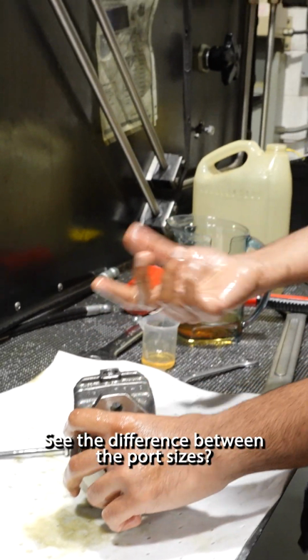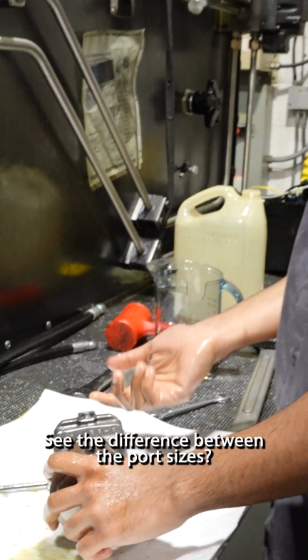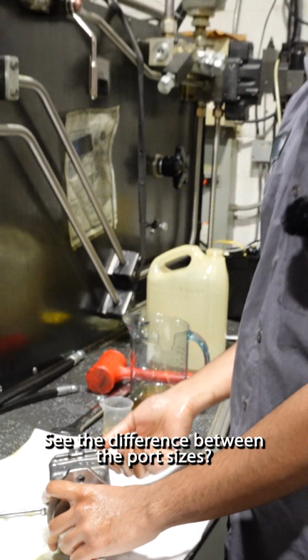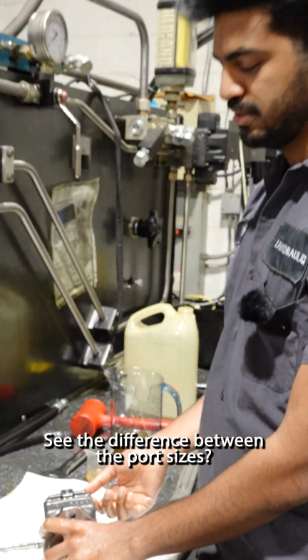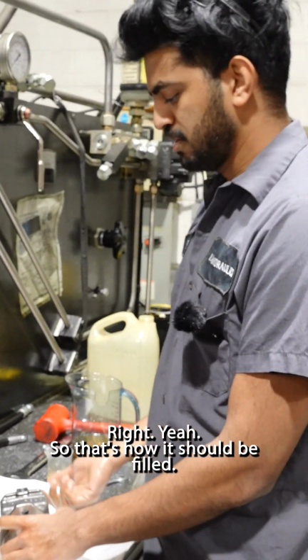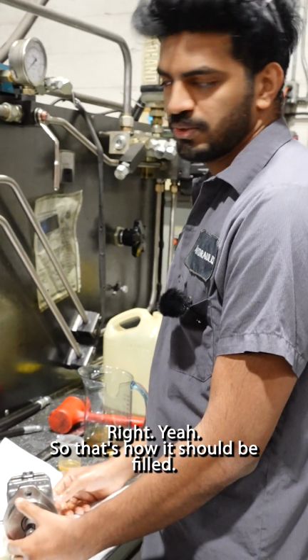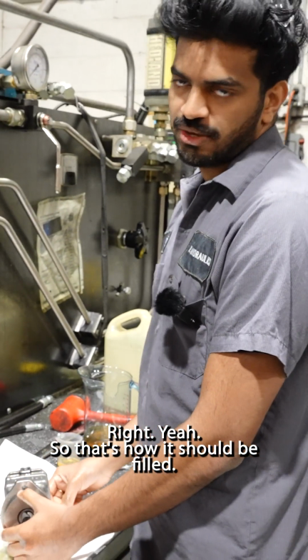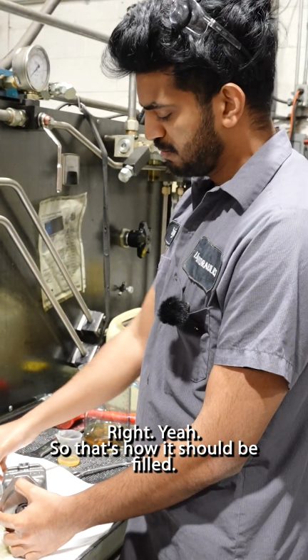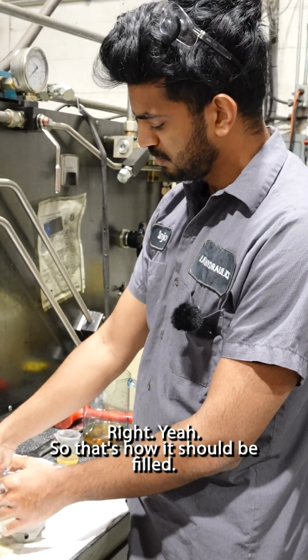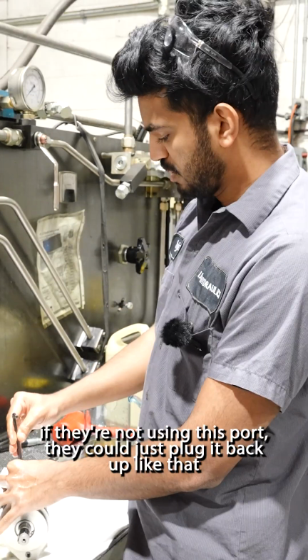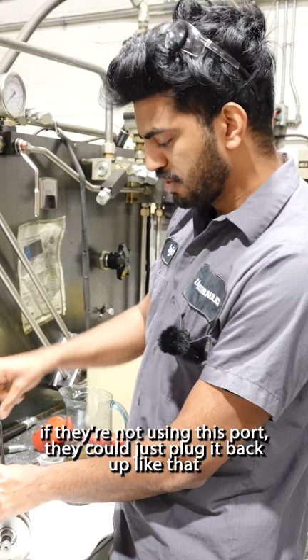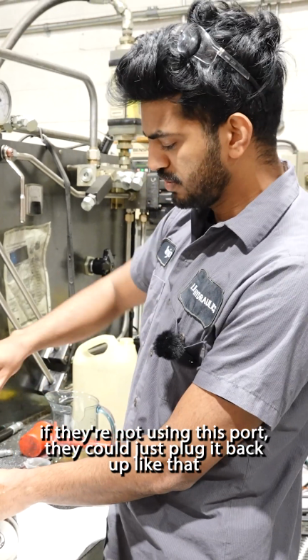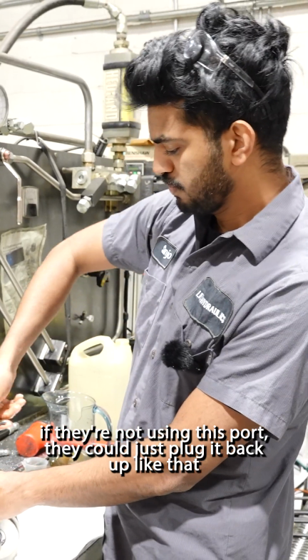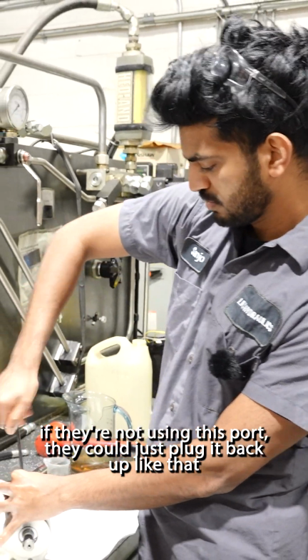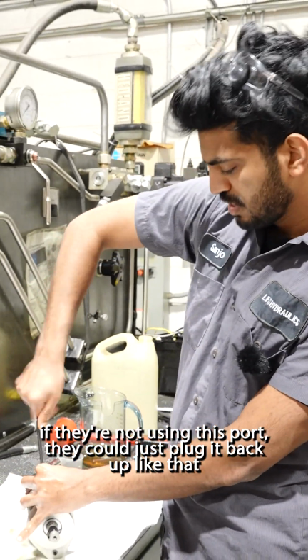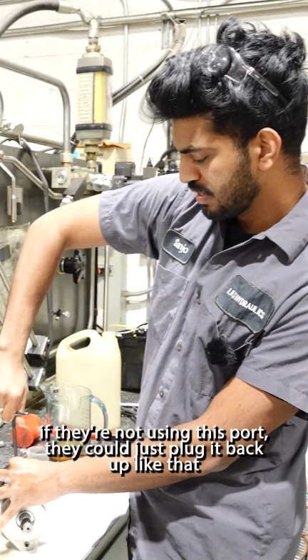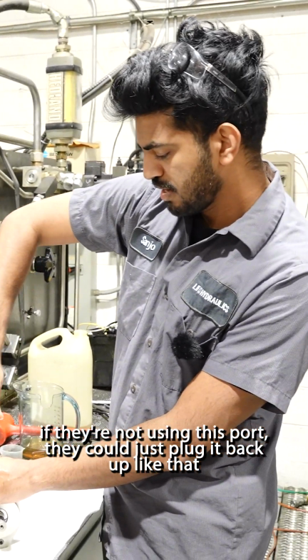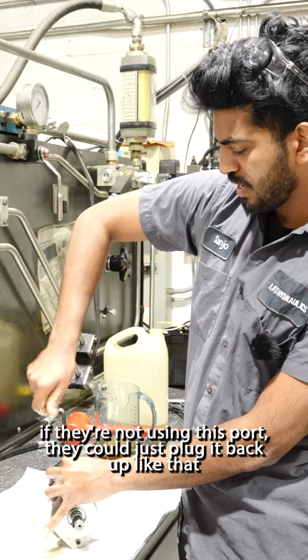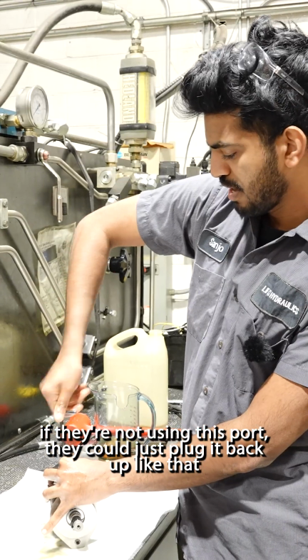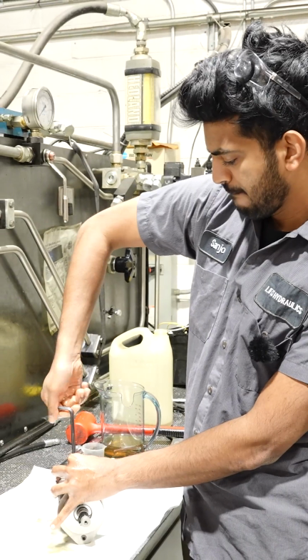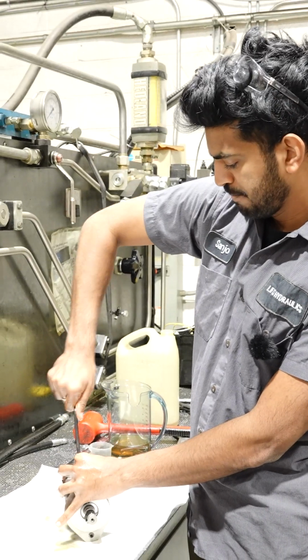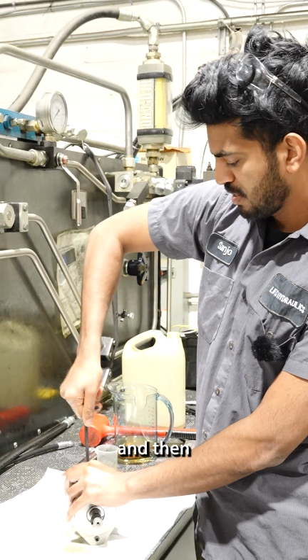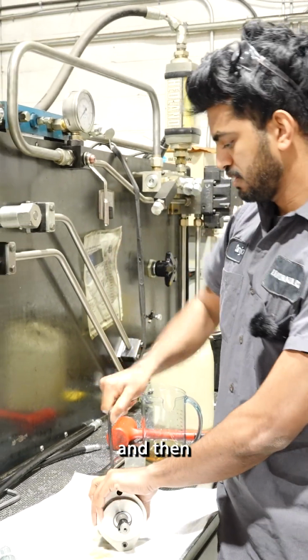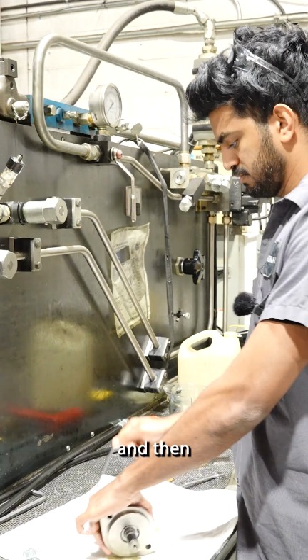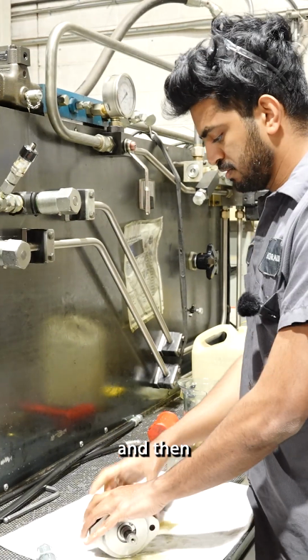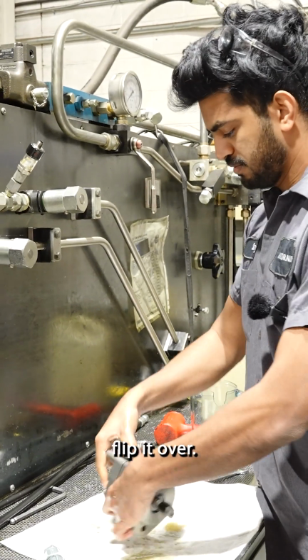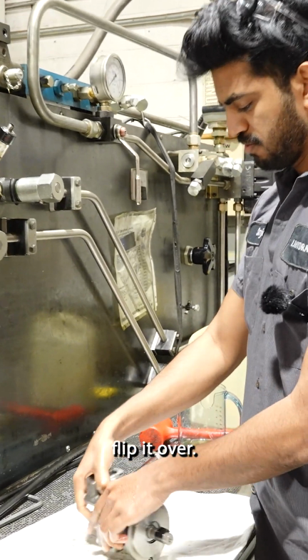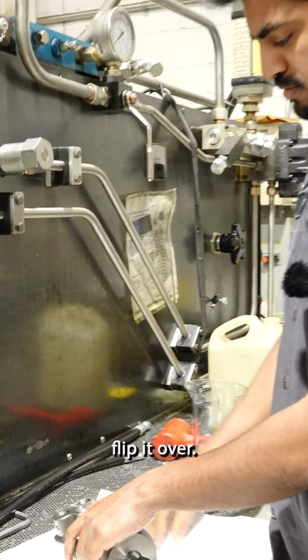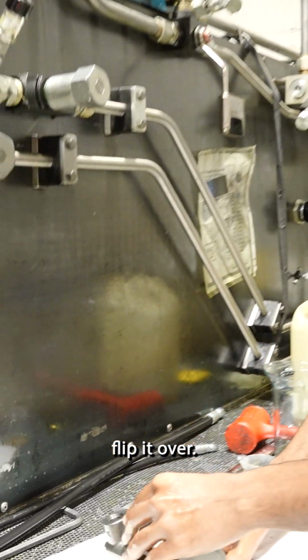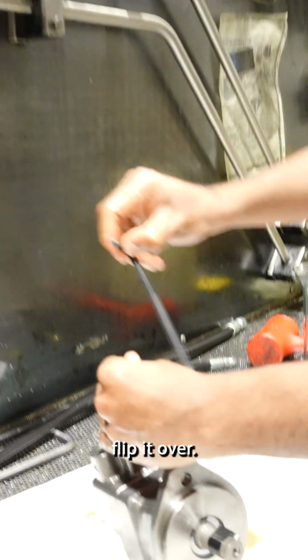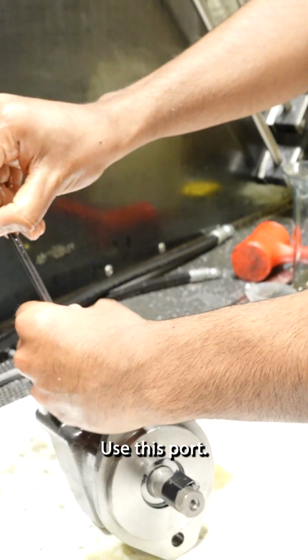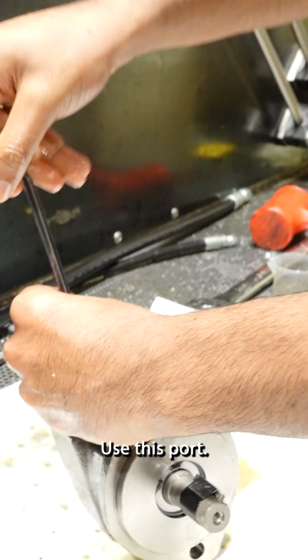See the difference between both sides. So that's how it should be filled. If they're not using this side, they could just plug it back up like that, then flip it over and use this board.